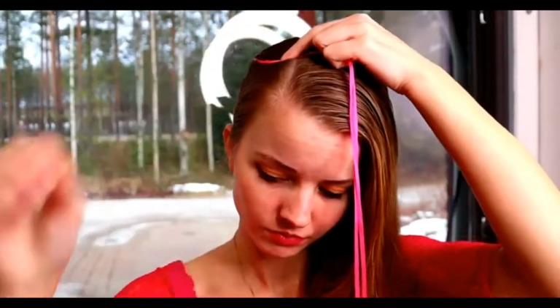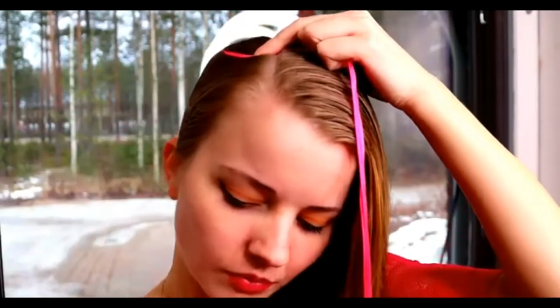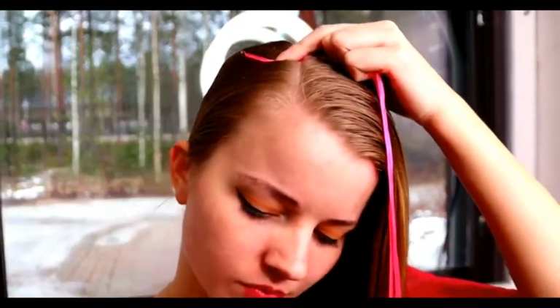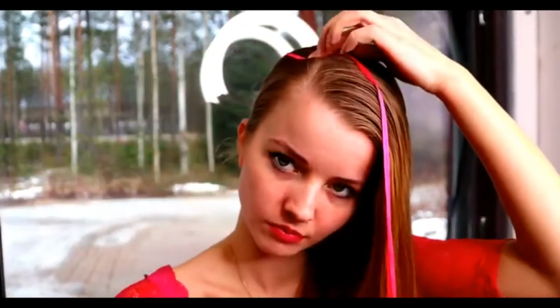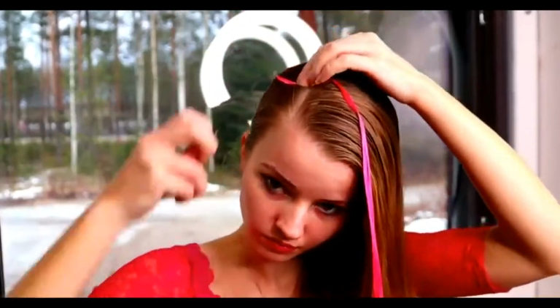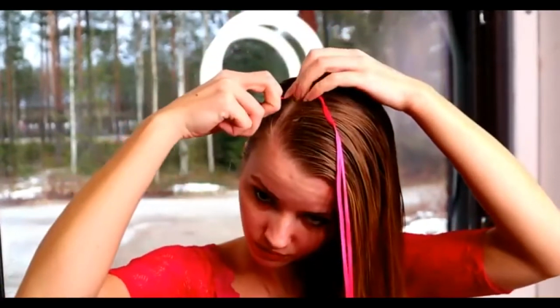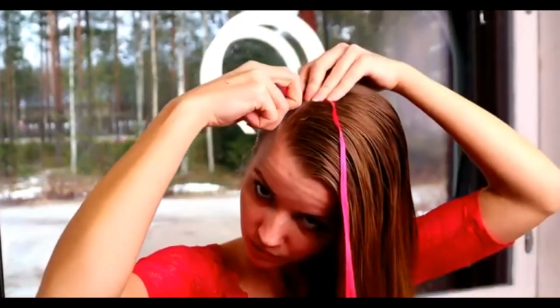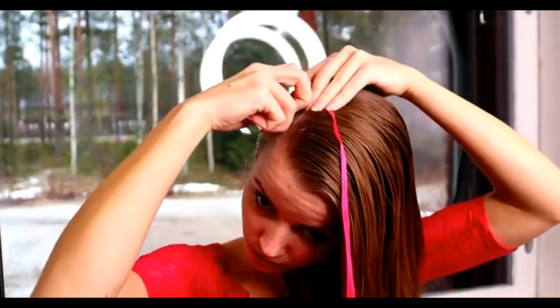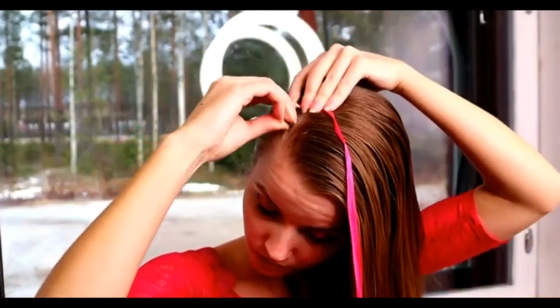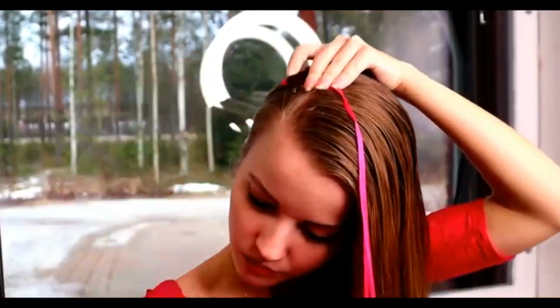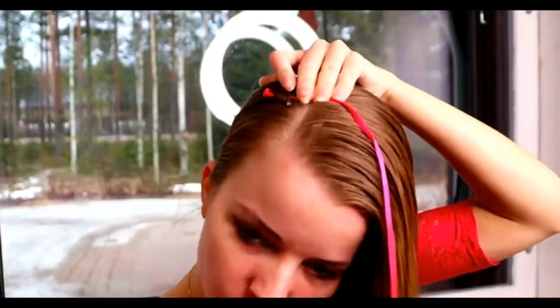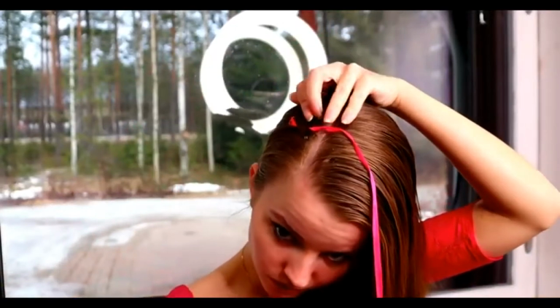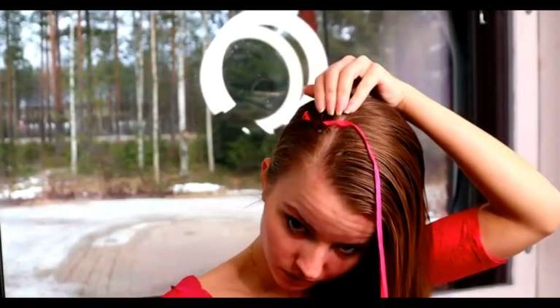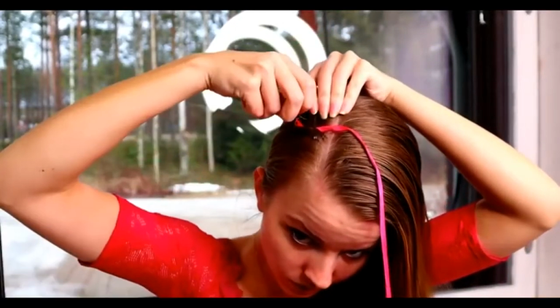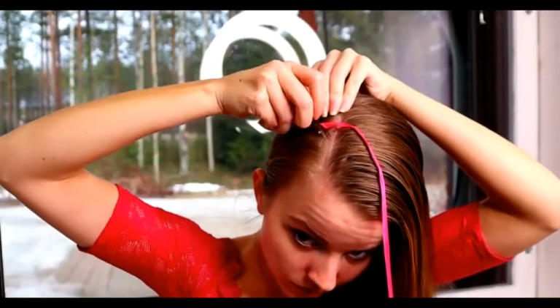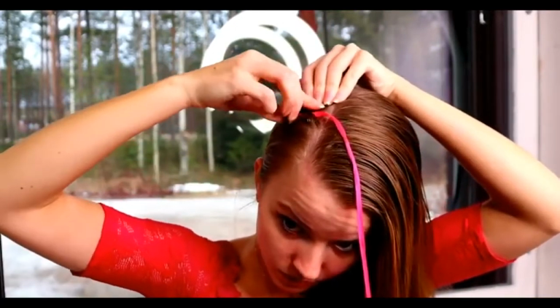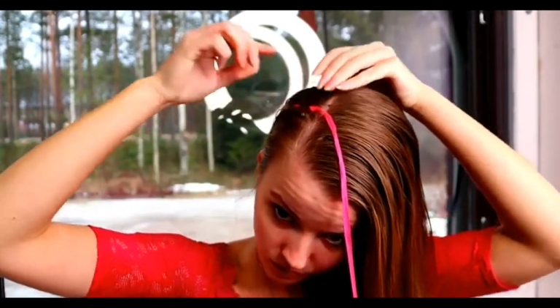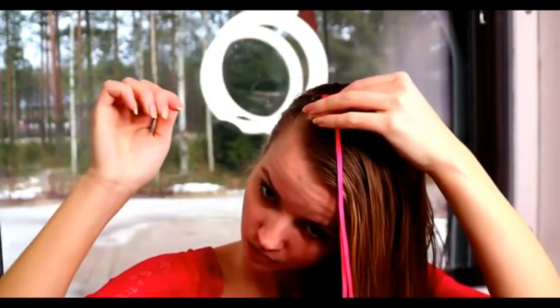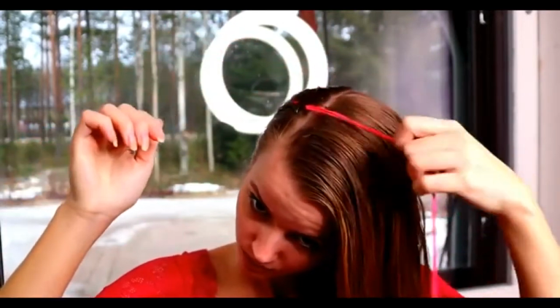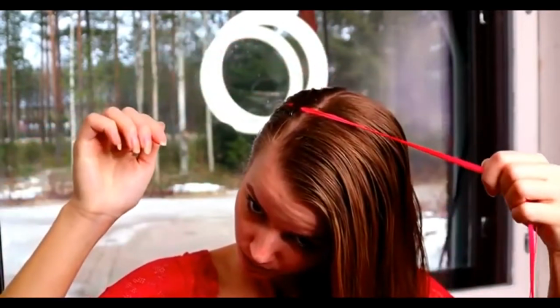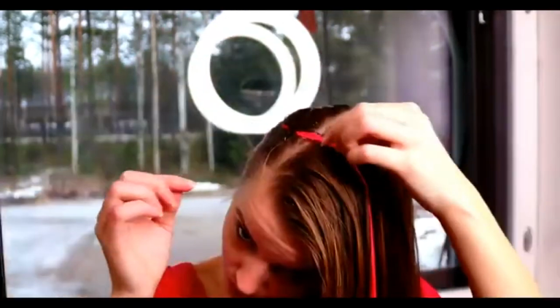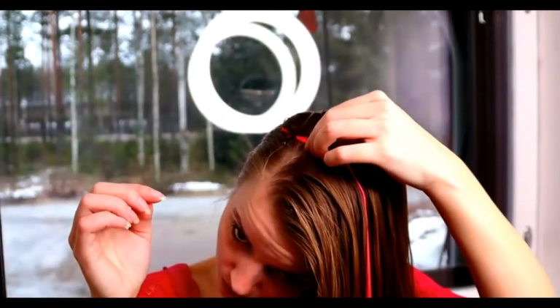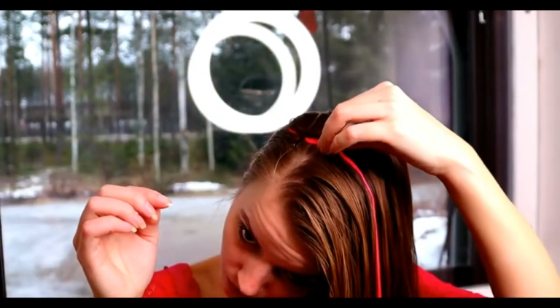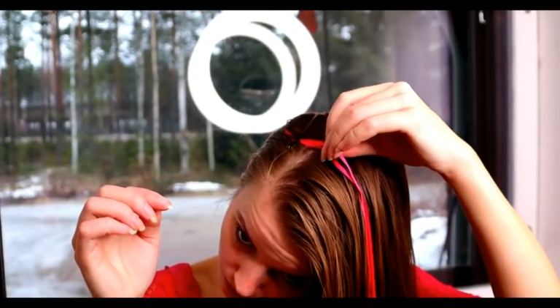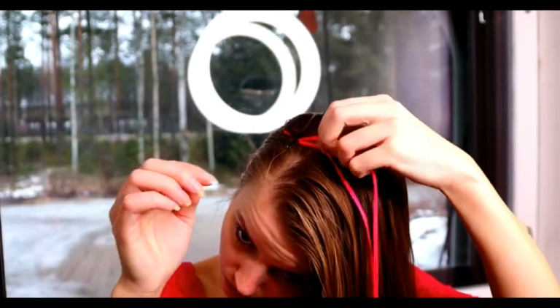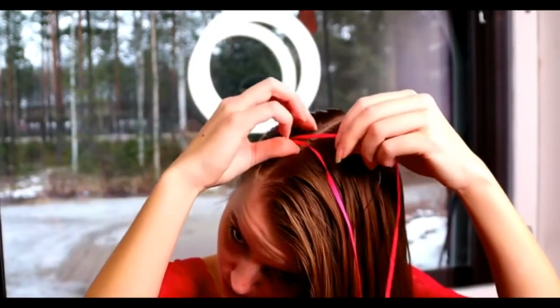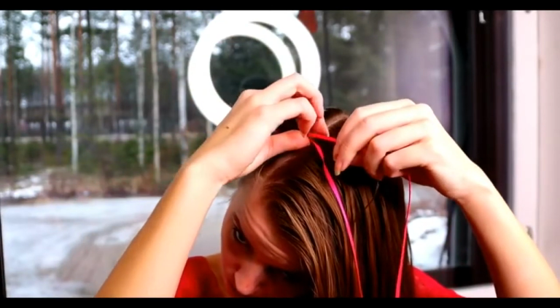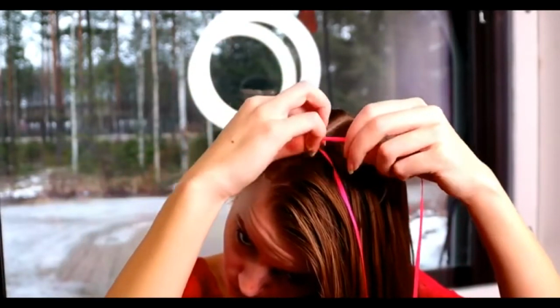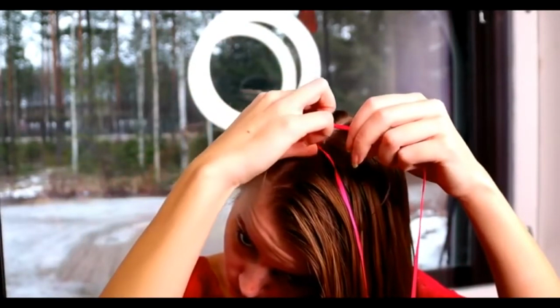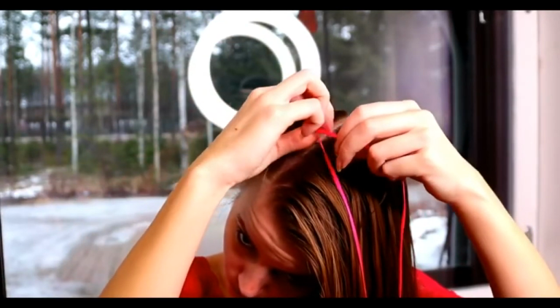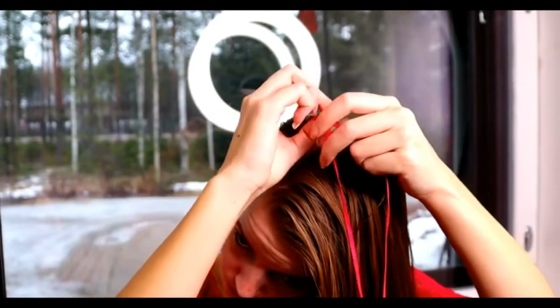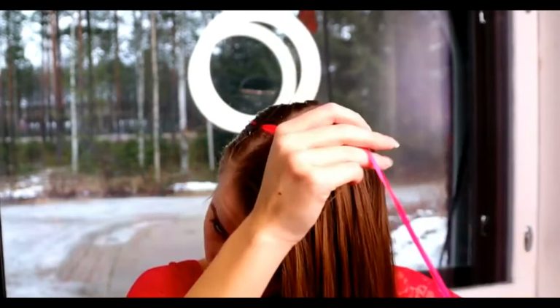First I secure the ends of the ribbons with puppy pins on my head. Then make sure that the ribbons can't slip away.